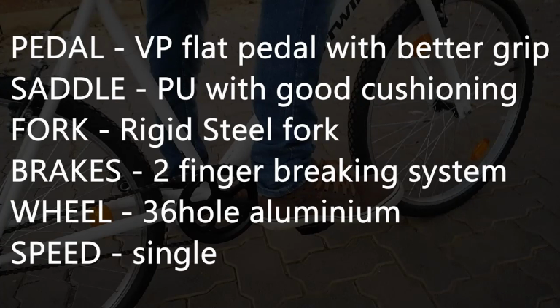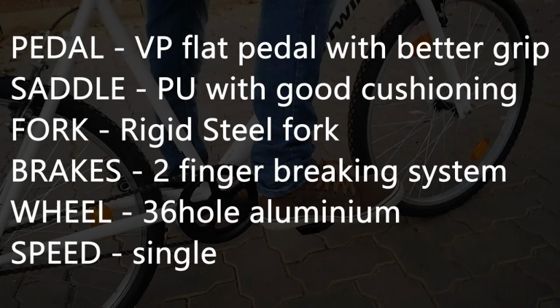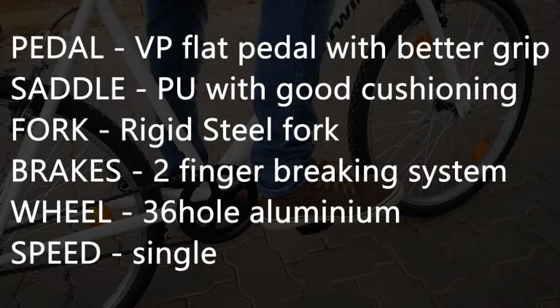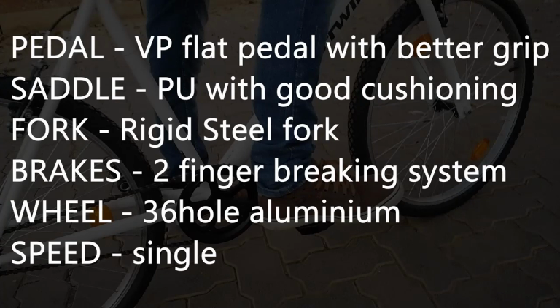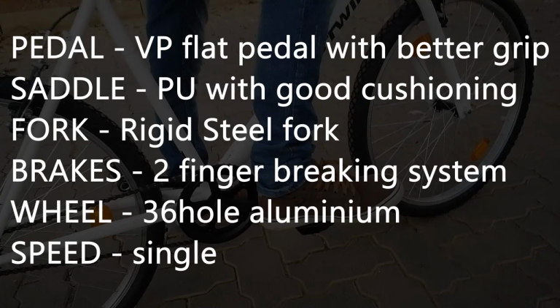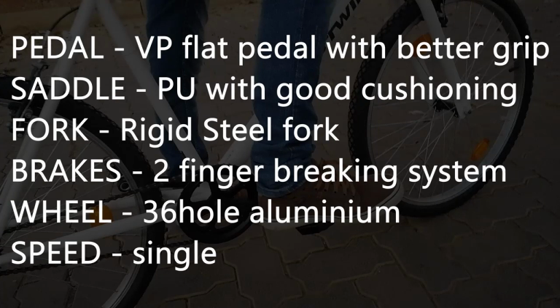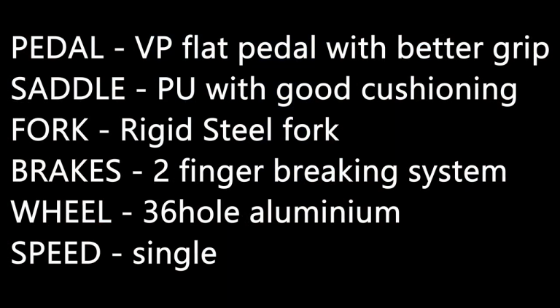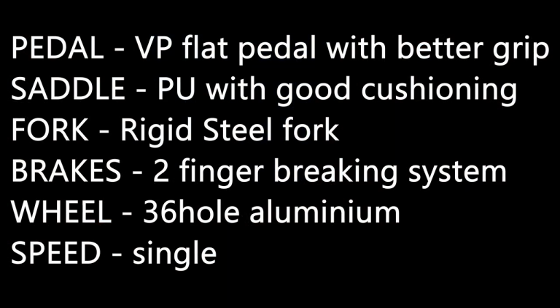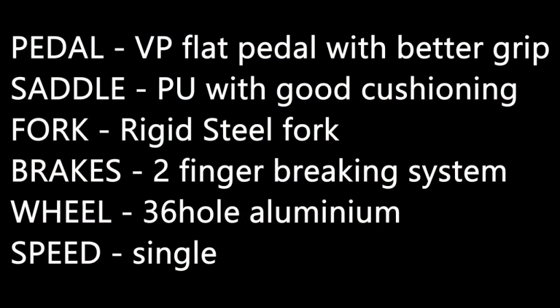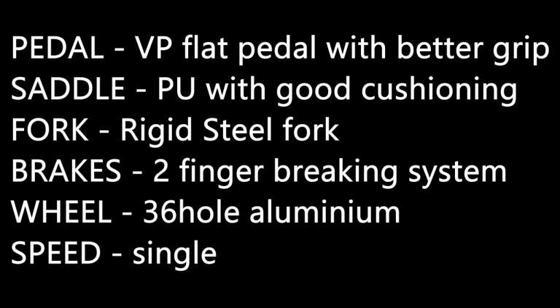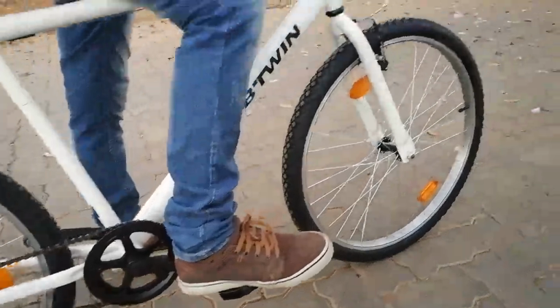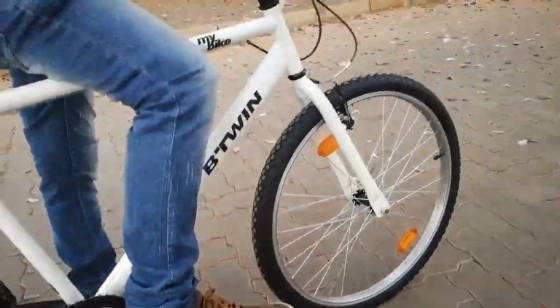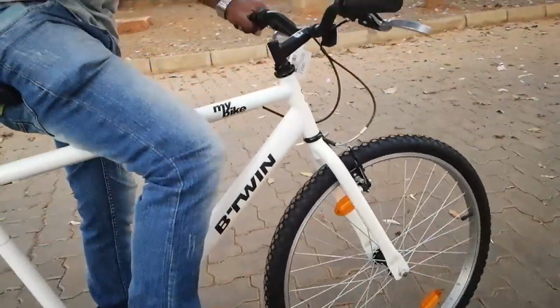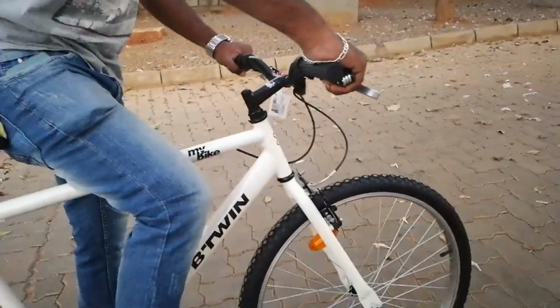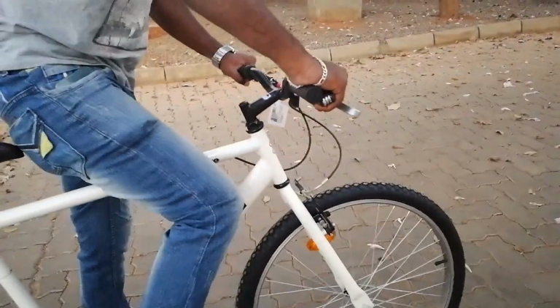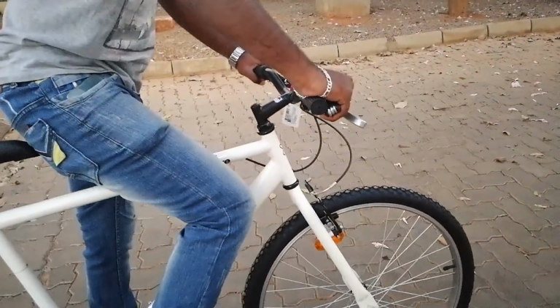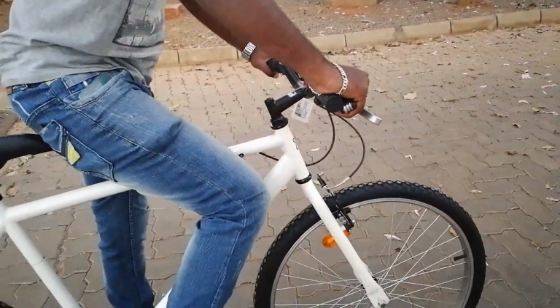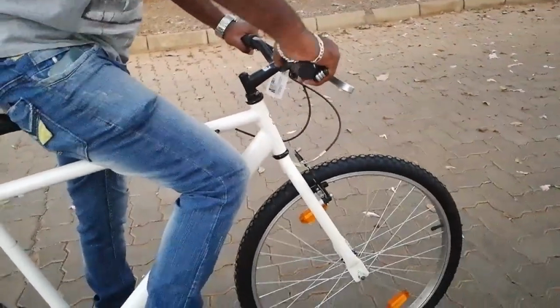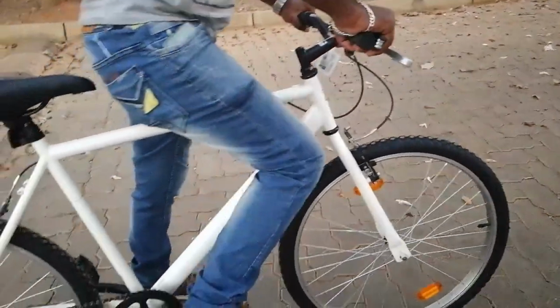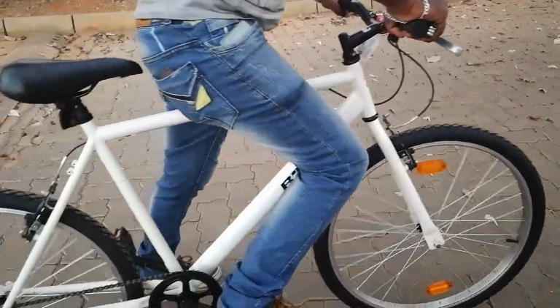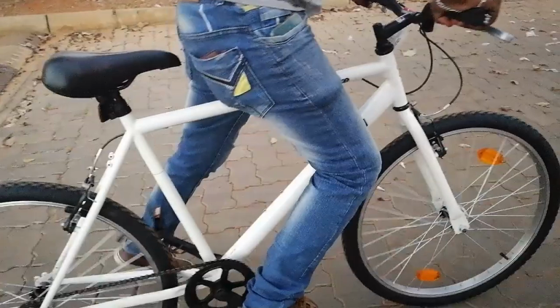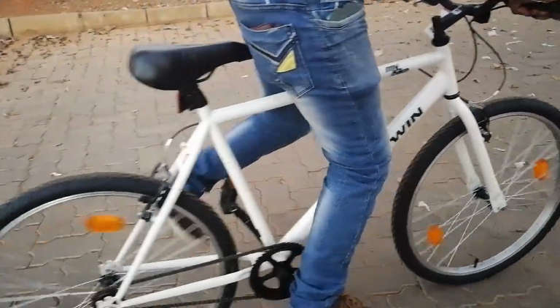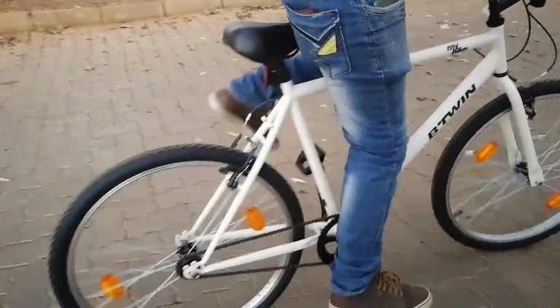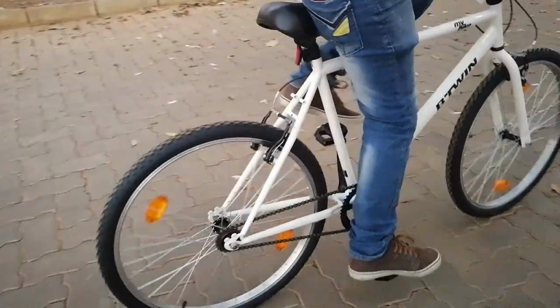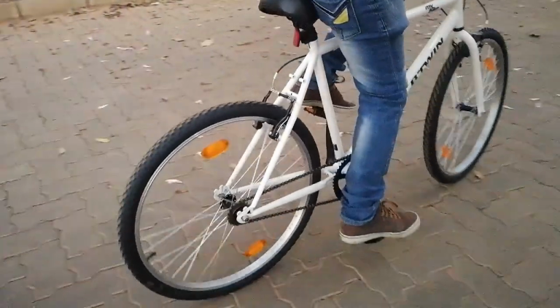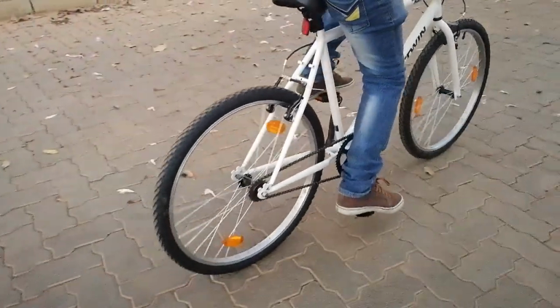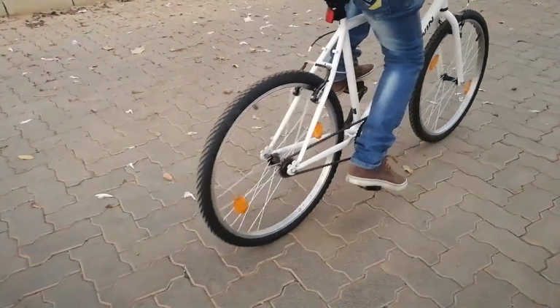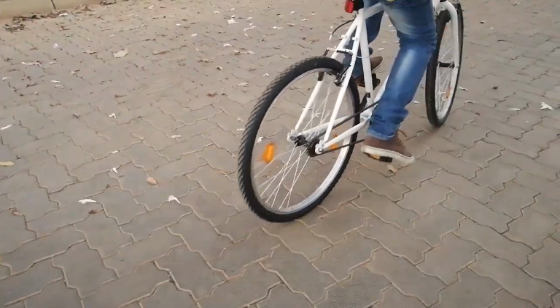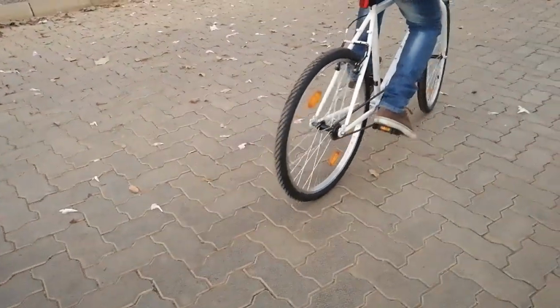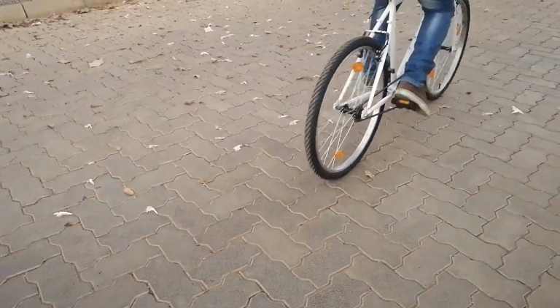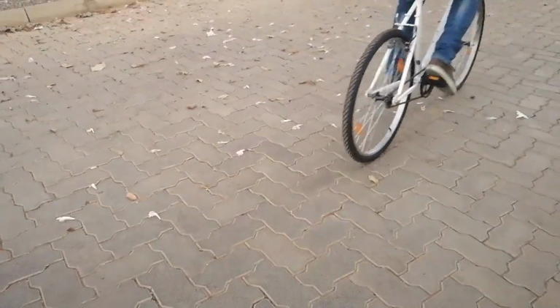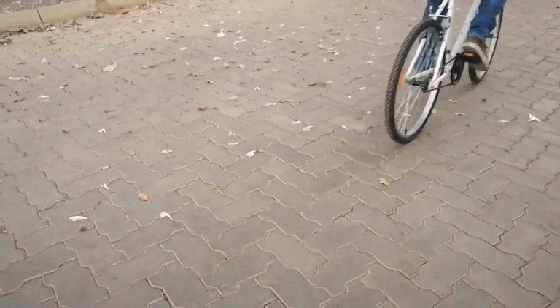The aluminum wheels prevent rusting and reduce the weight of the cycle. The frame is steel, which is more rigid and durable. I would suggest you to go to the store and try out this cycle.